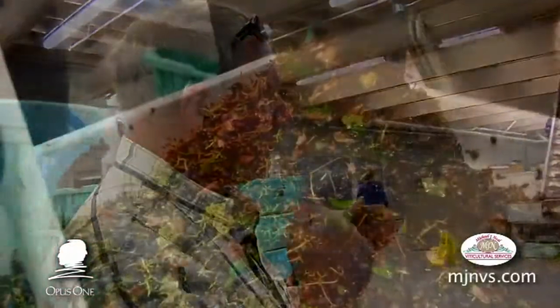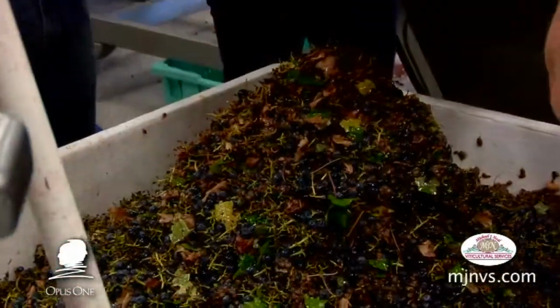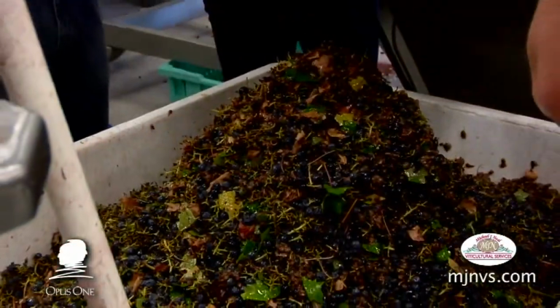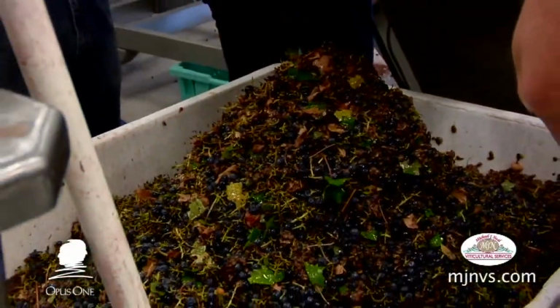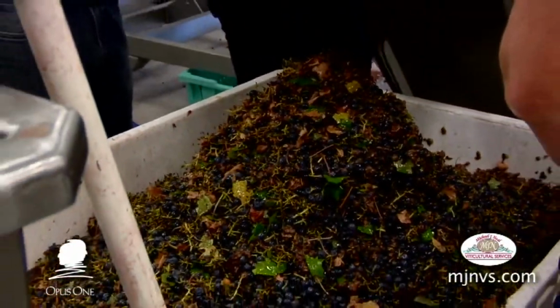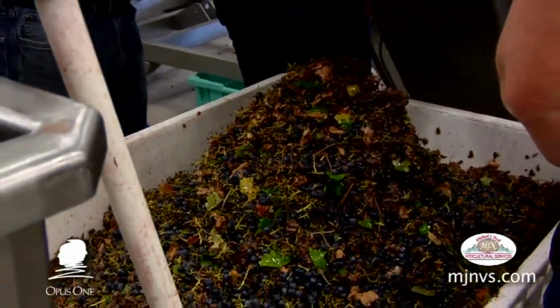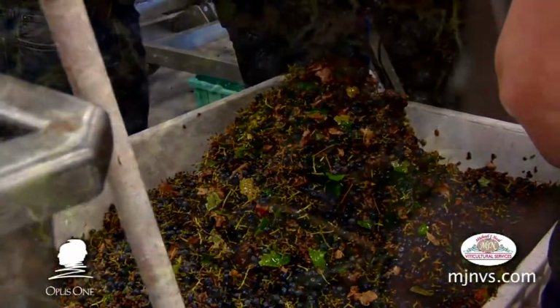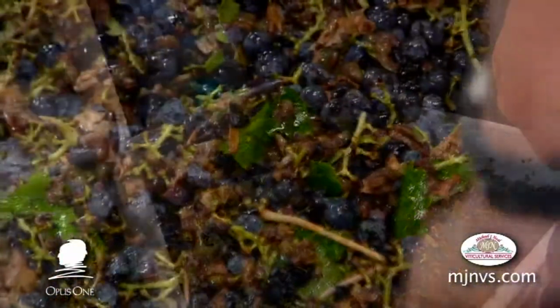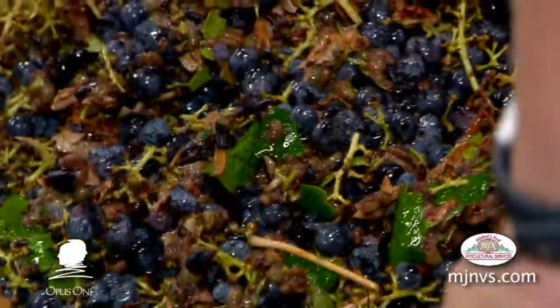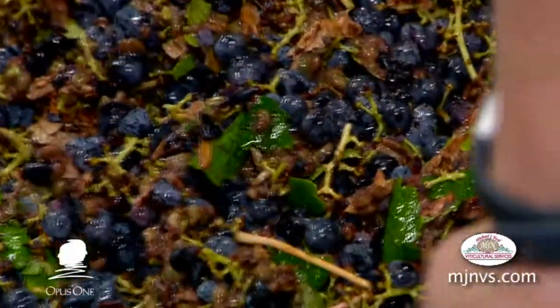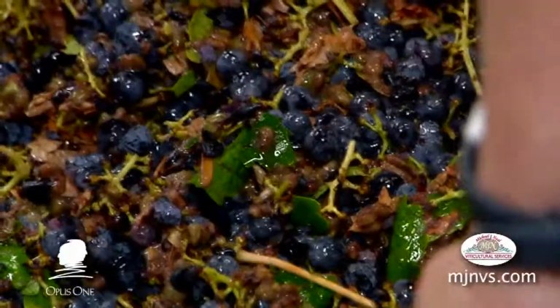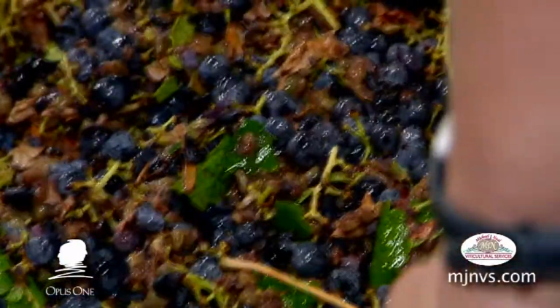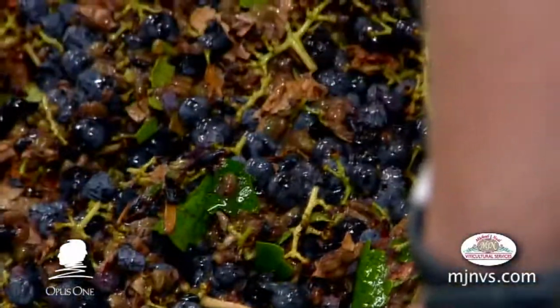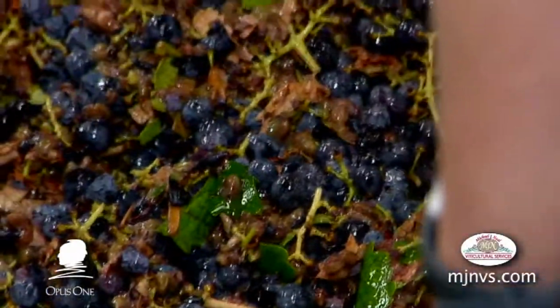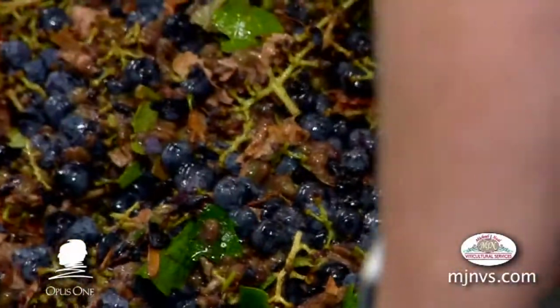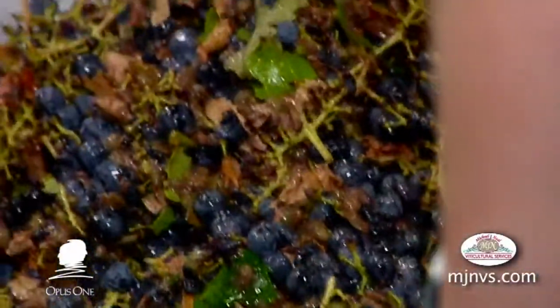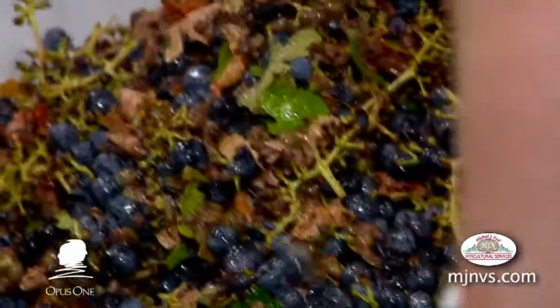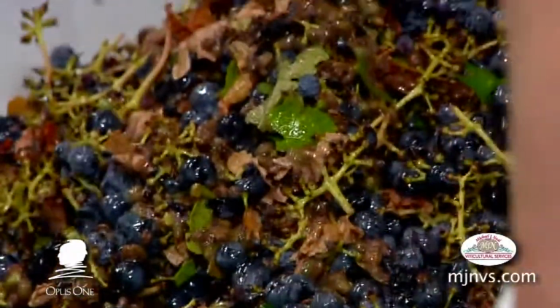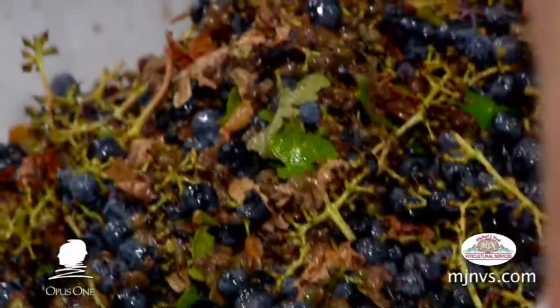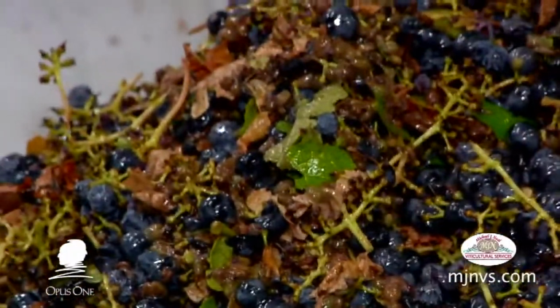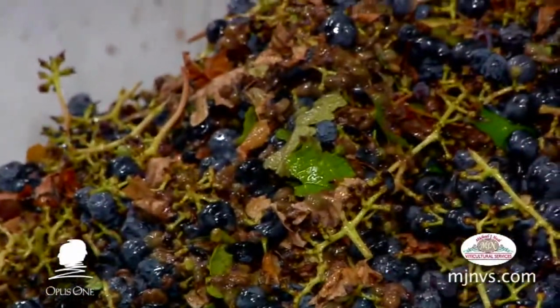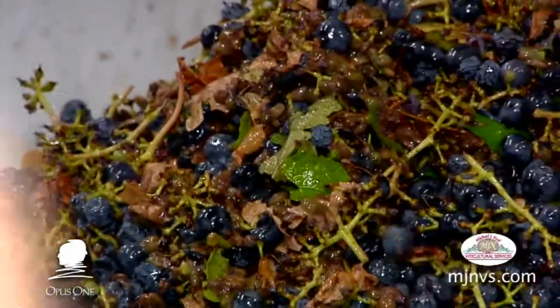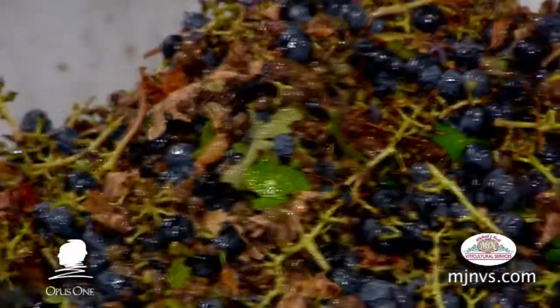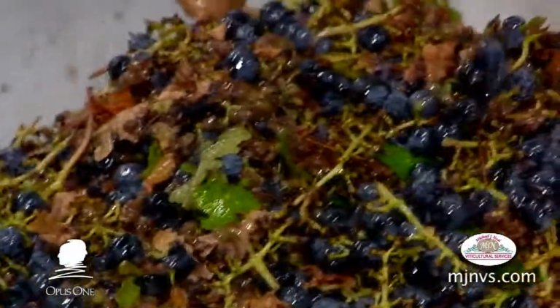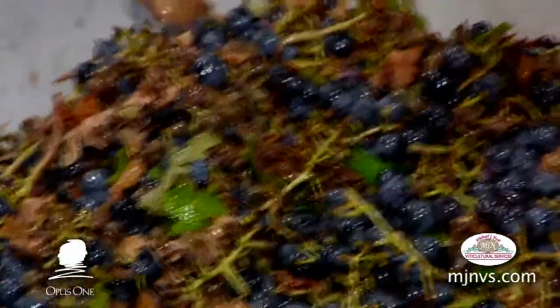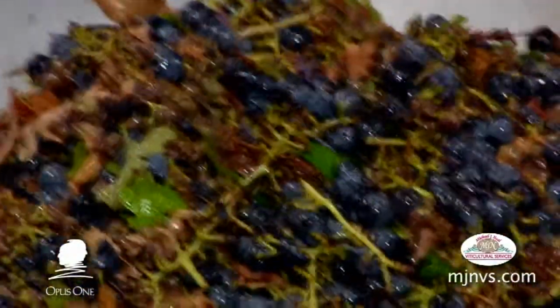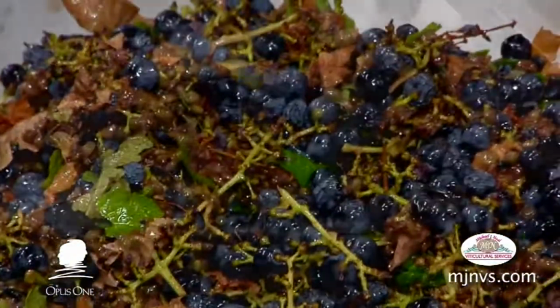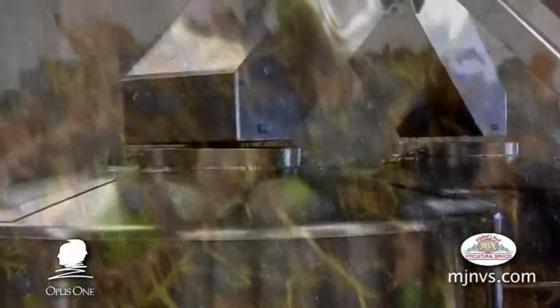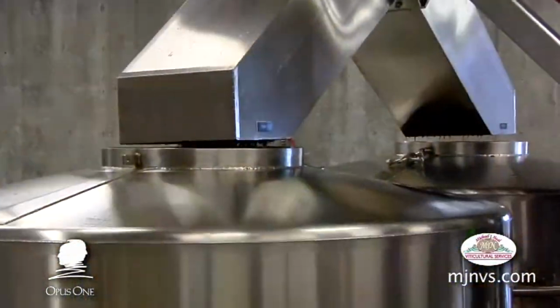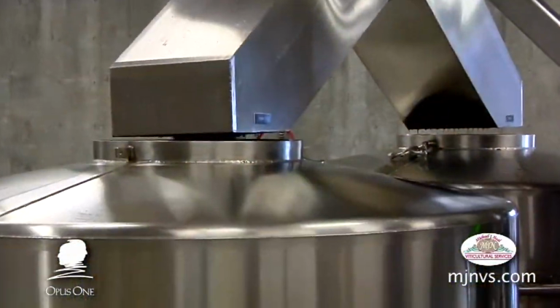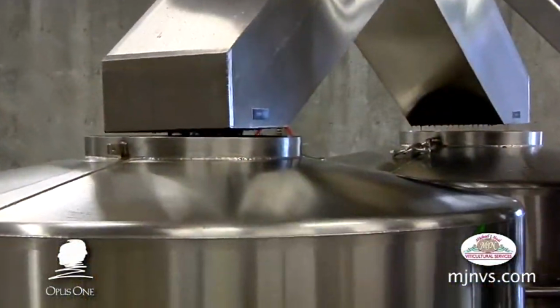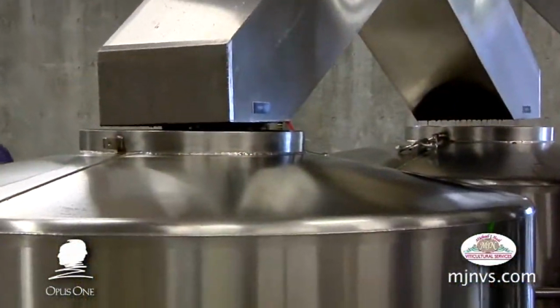We see in the debris box there are berries, raisins, leaves, fragments, caps, and all kinds of things. It's taken all of that away from what is actually going into these tanks that are here on the floor.